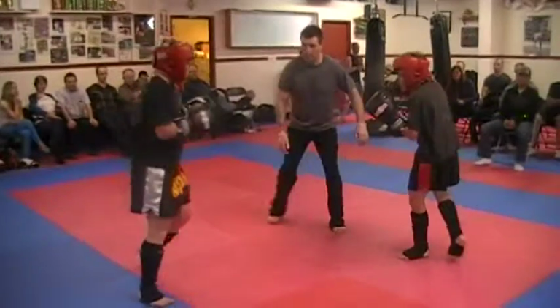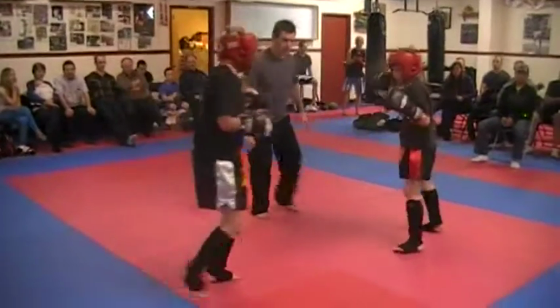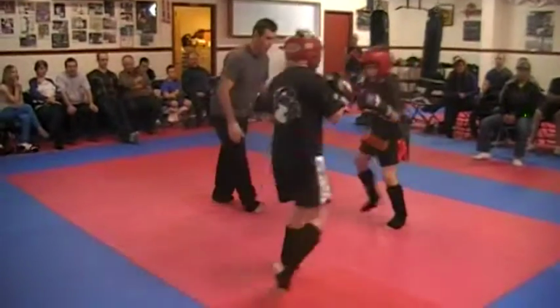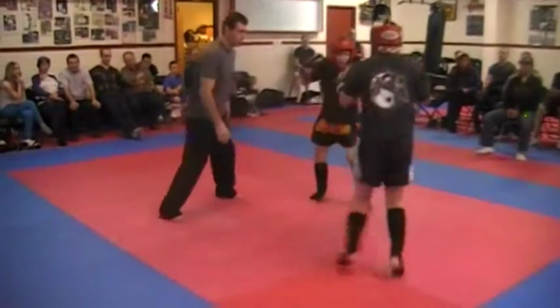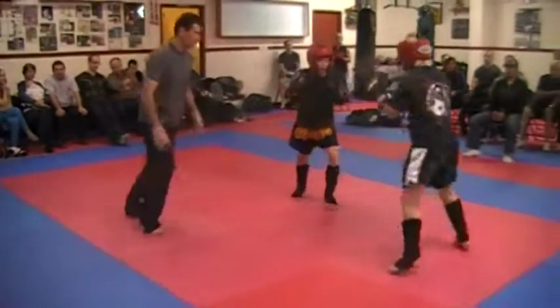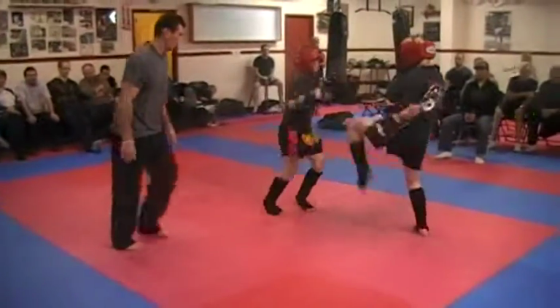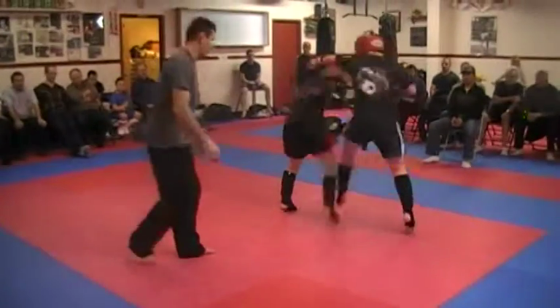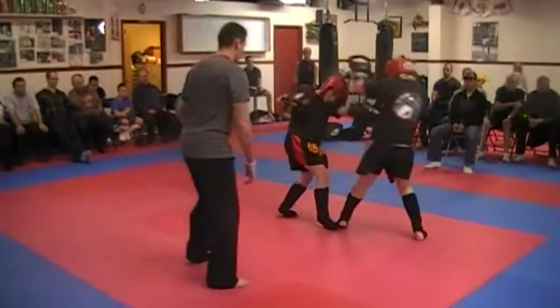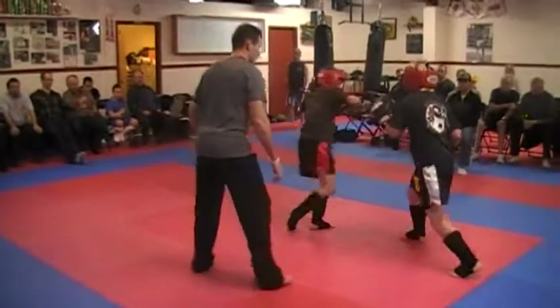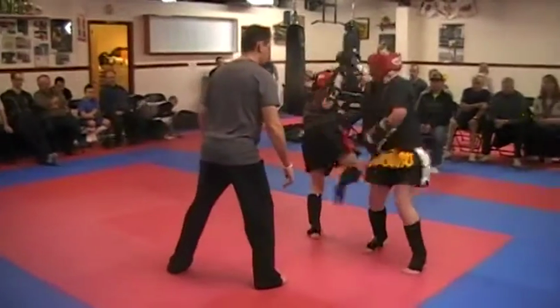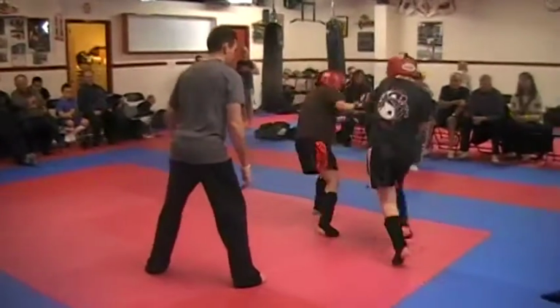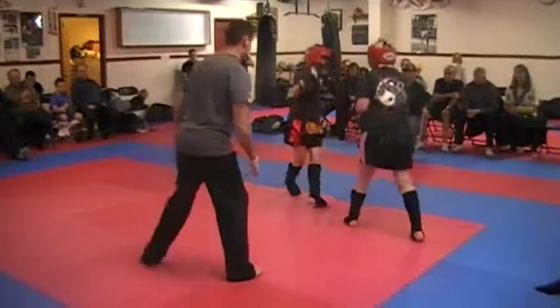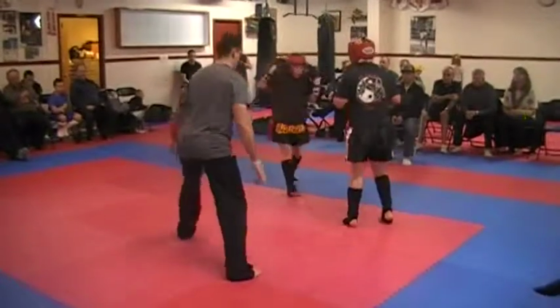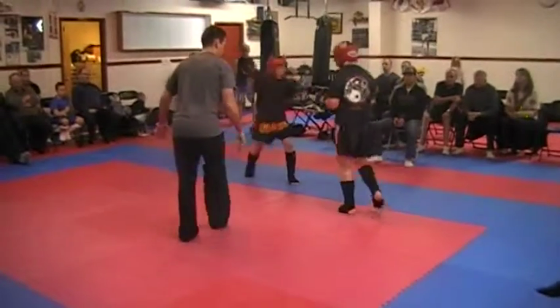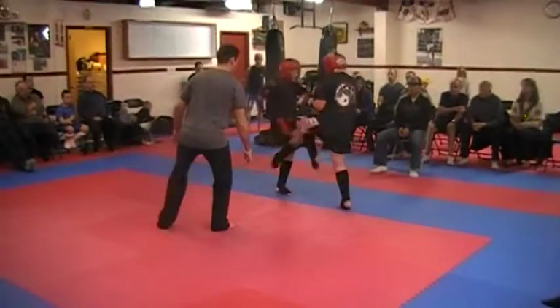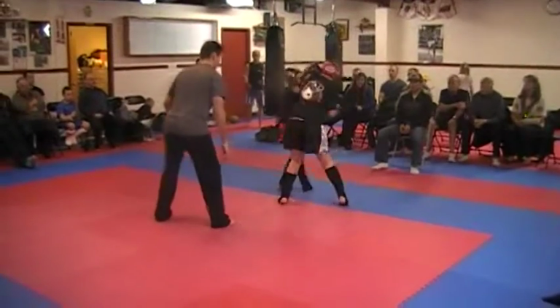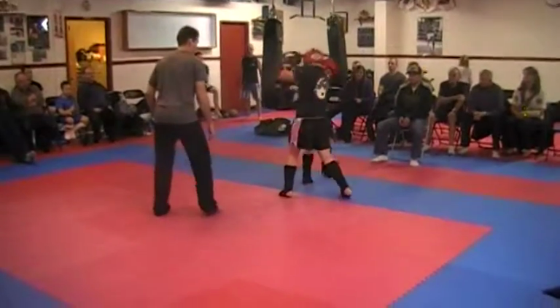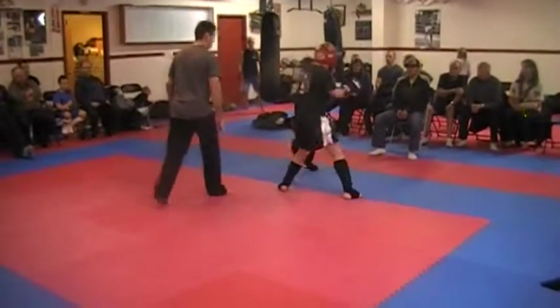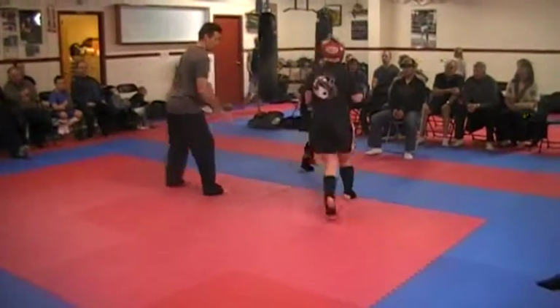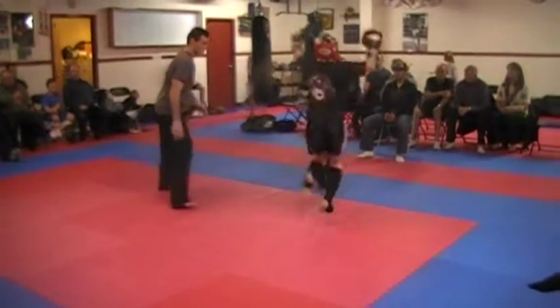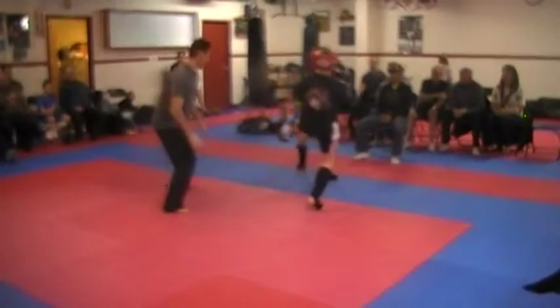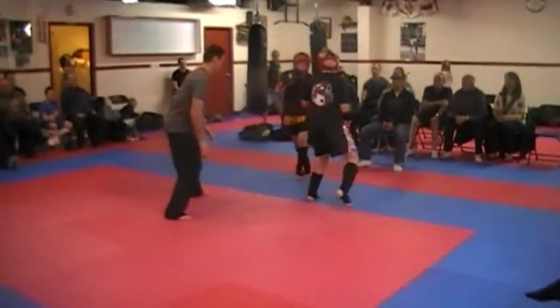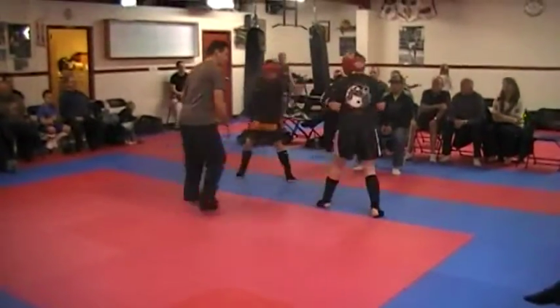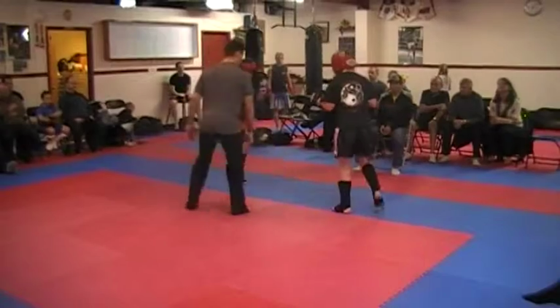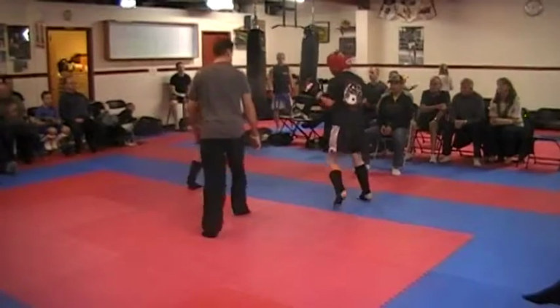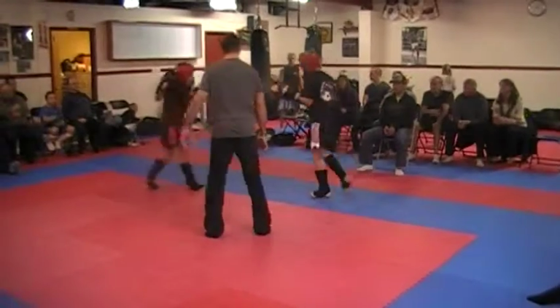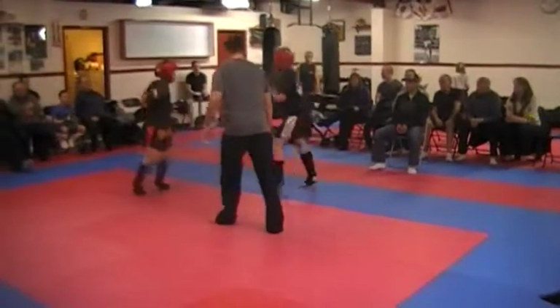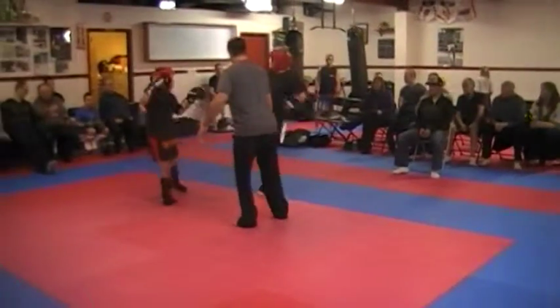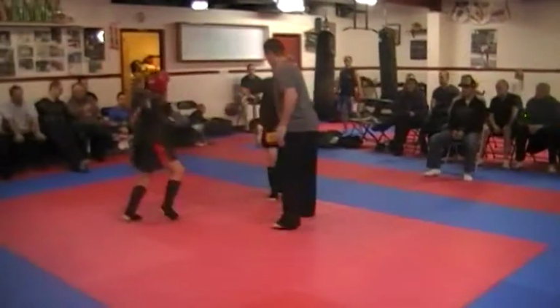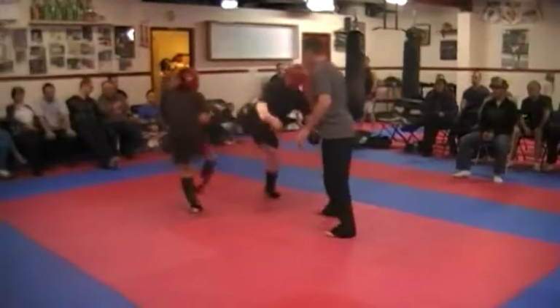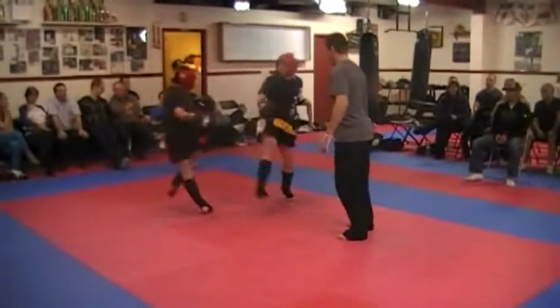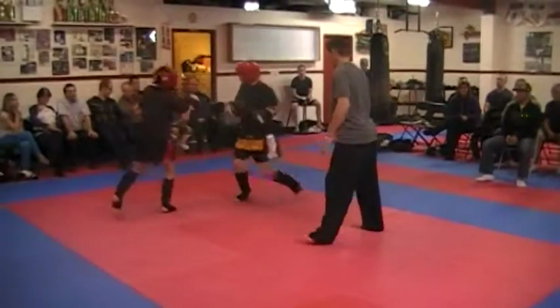Don't go straight — angle. Now you're too close. Stay at your range. Work to the body. There you go. Move, move, move. That's good.